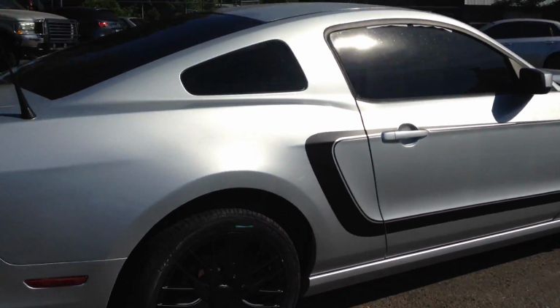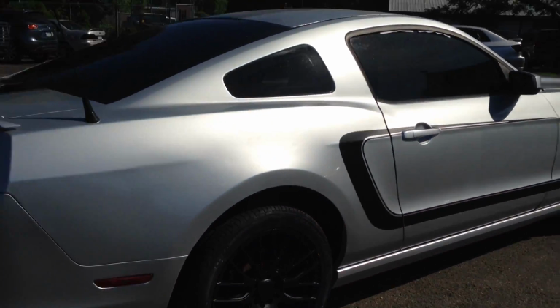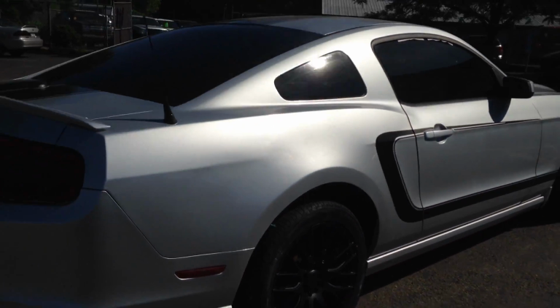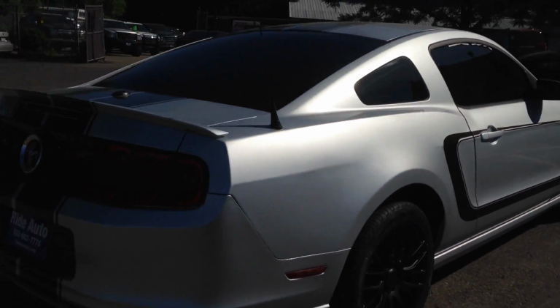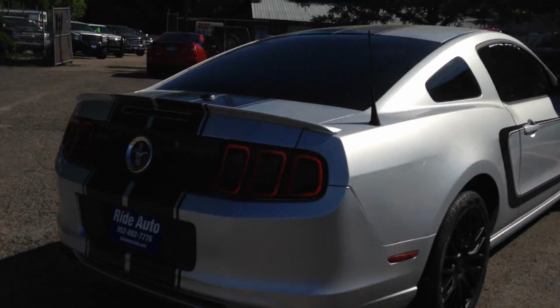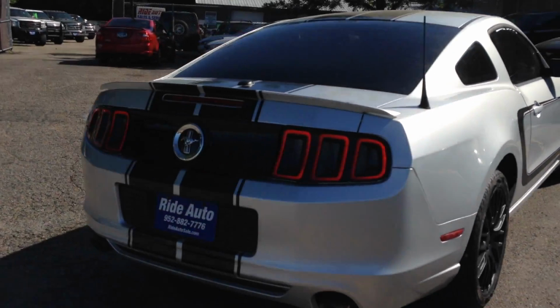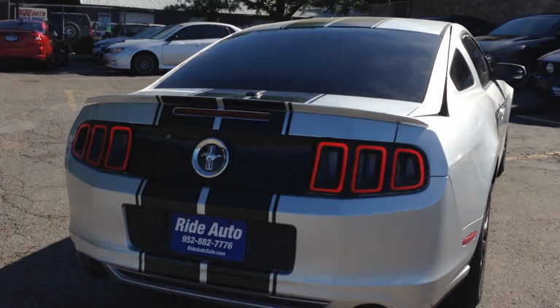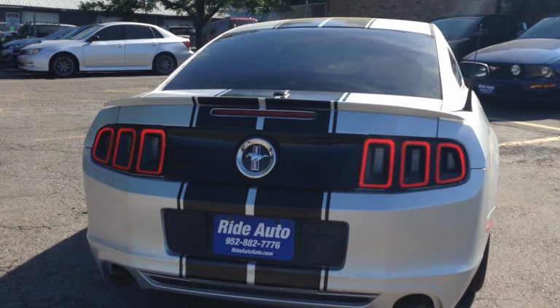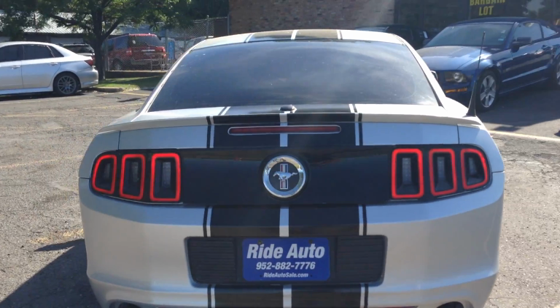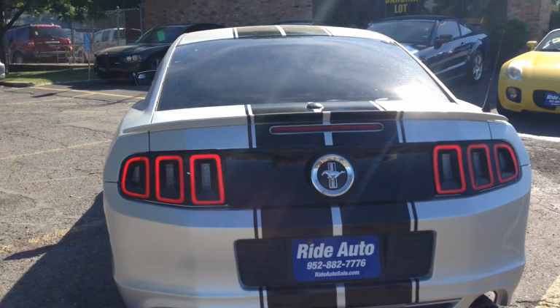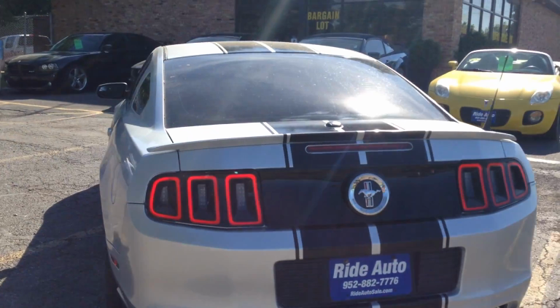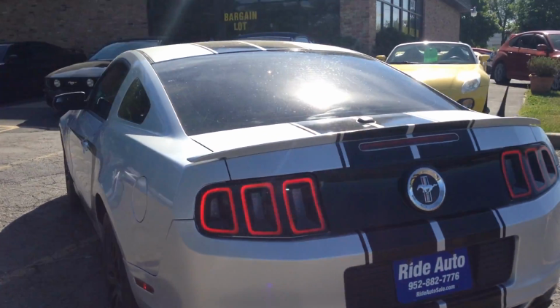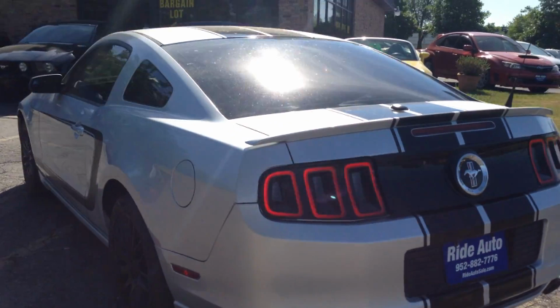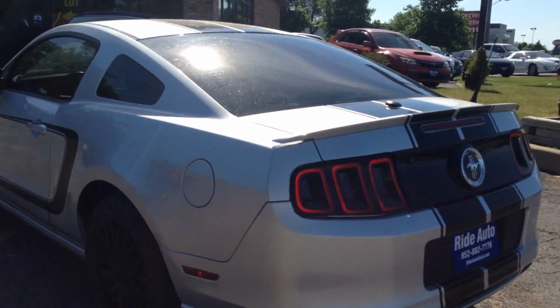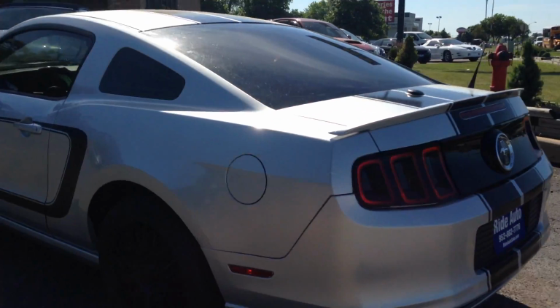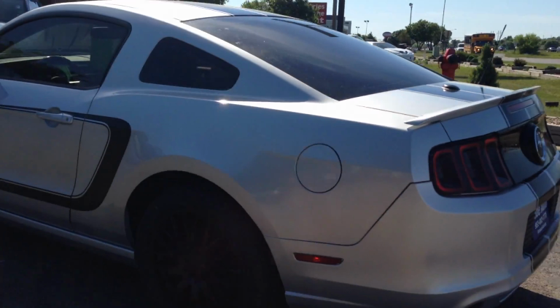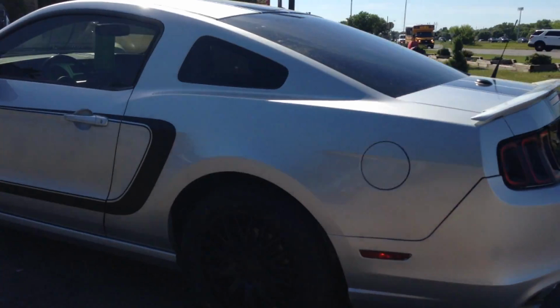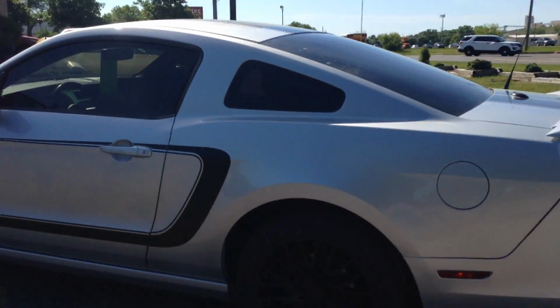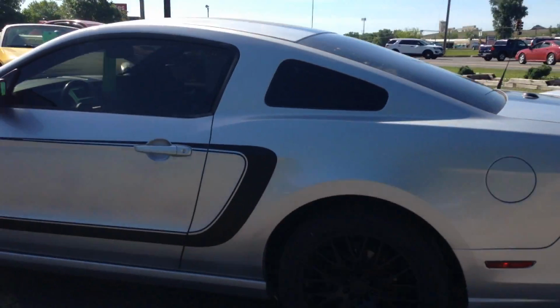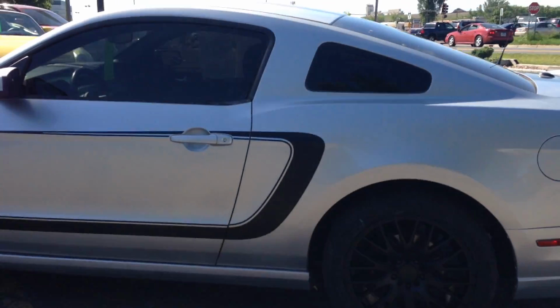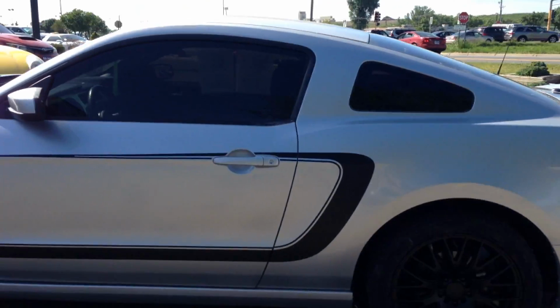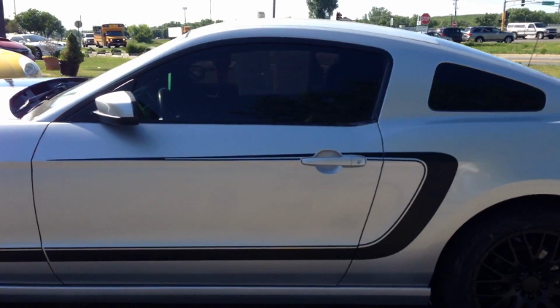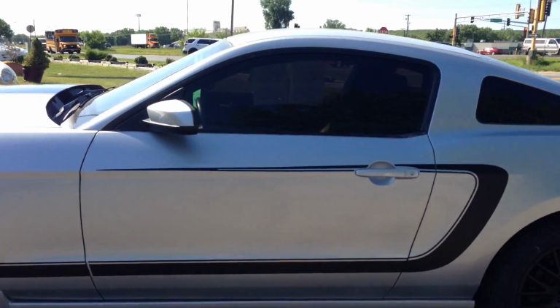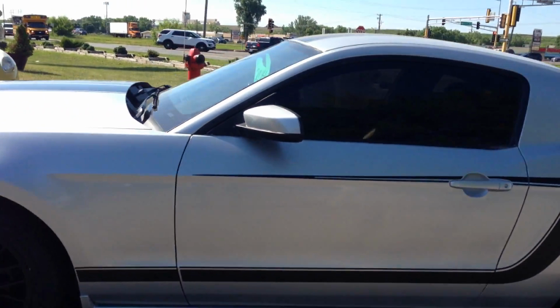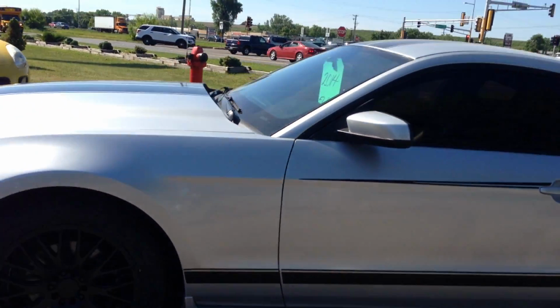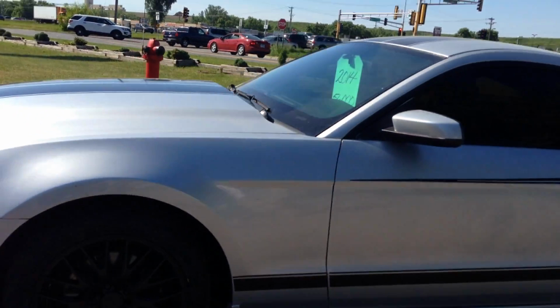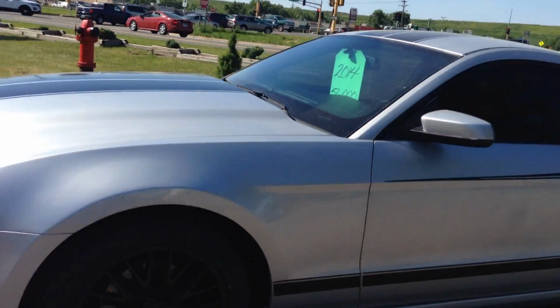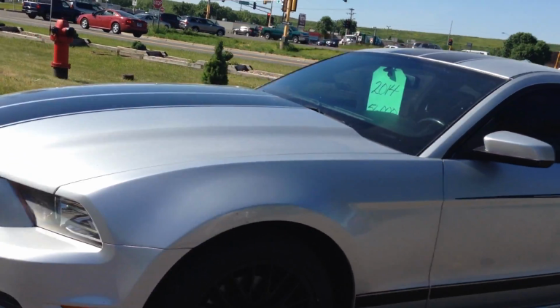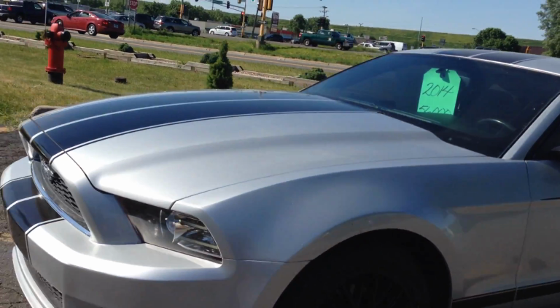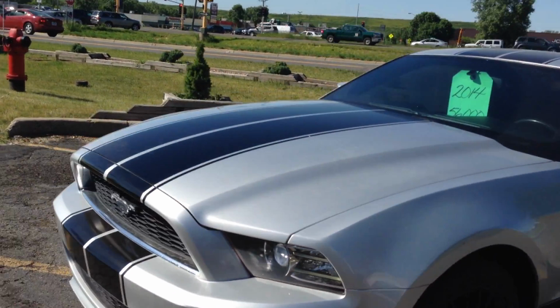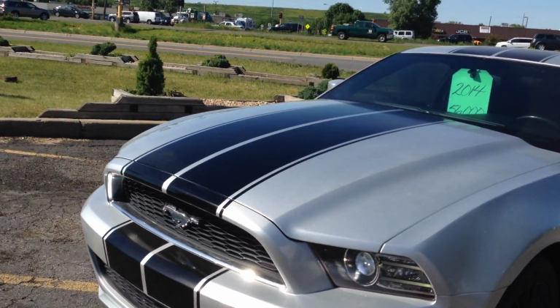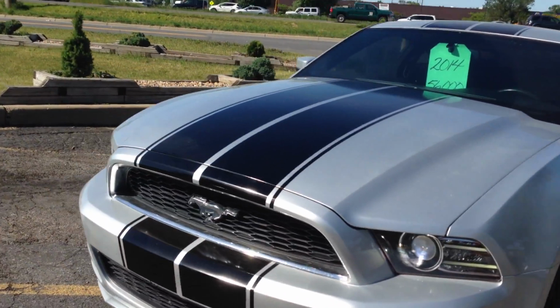As you can see it's got the custom striping, dual exhaust, LED tail lights — and they're sequential. I want to show you that rear spoiler. Nice black 18-inch alloy wheels with brand new tires, and high intensity headlights.